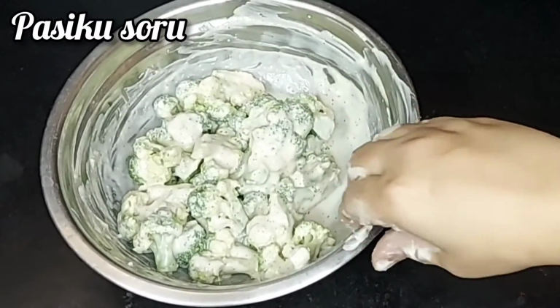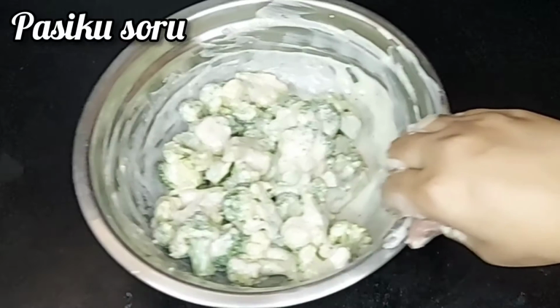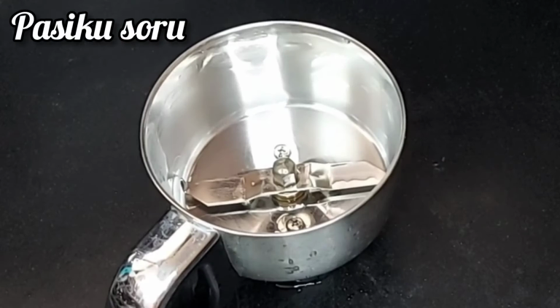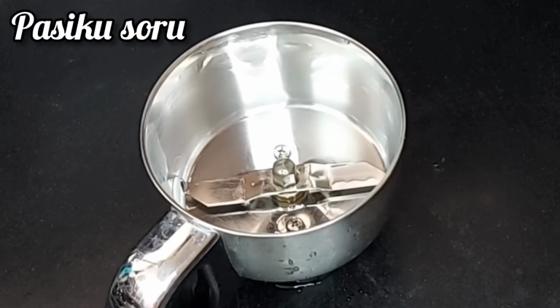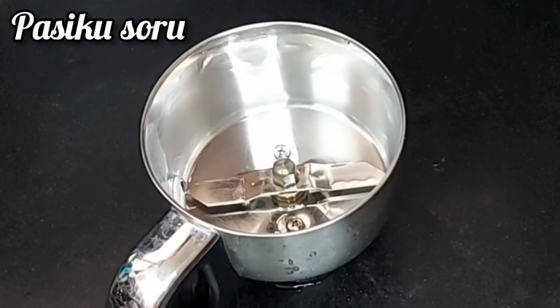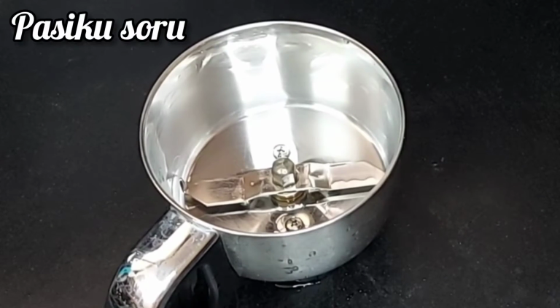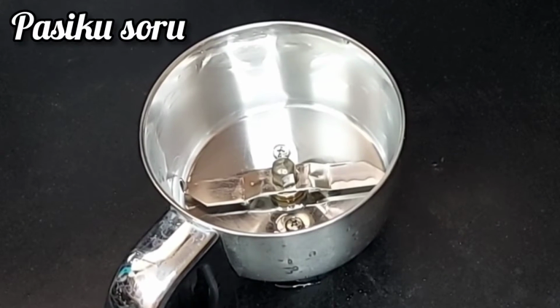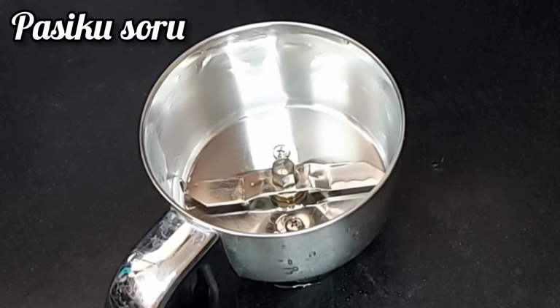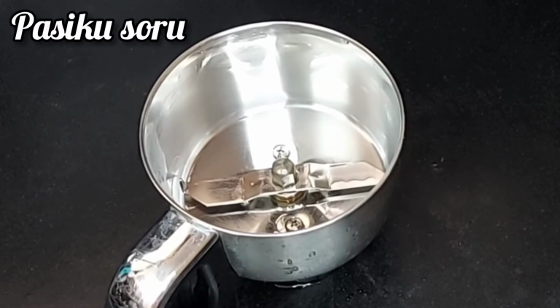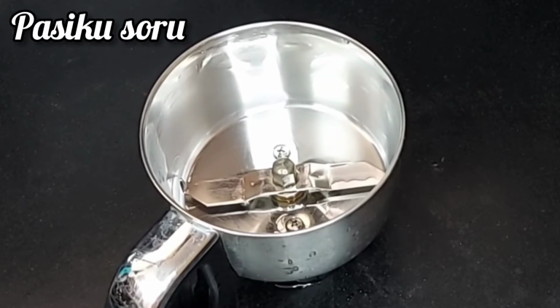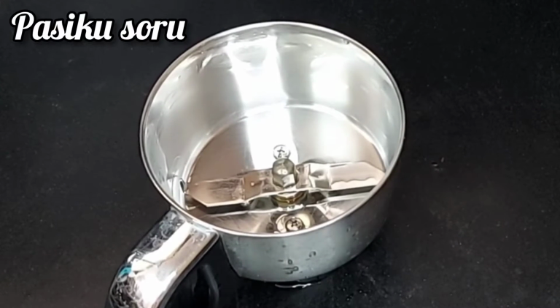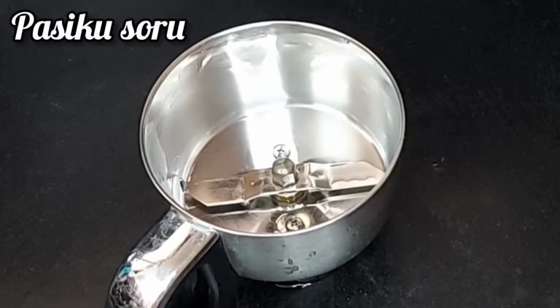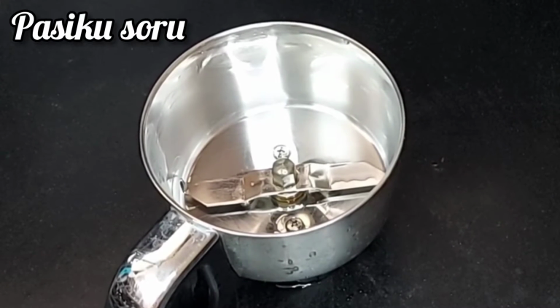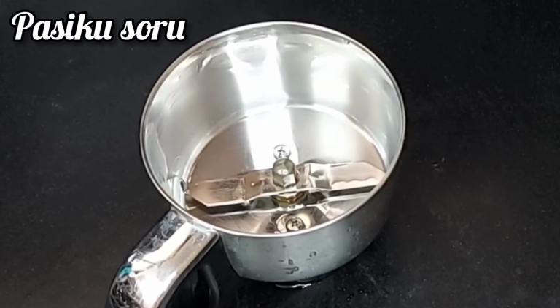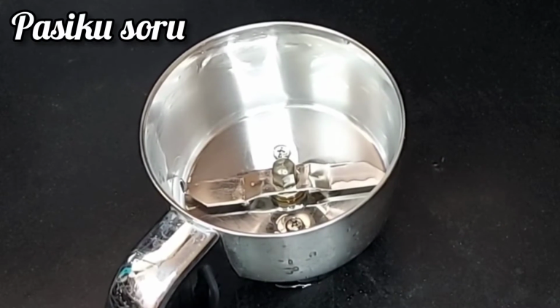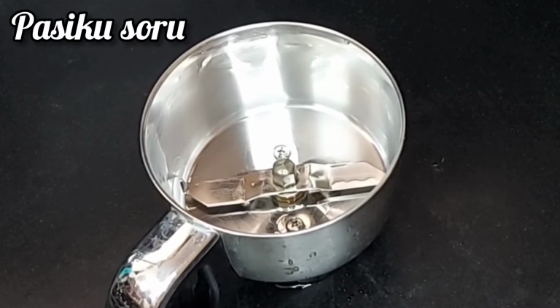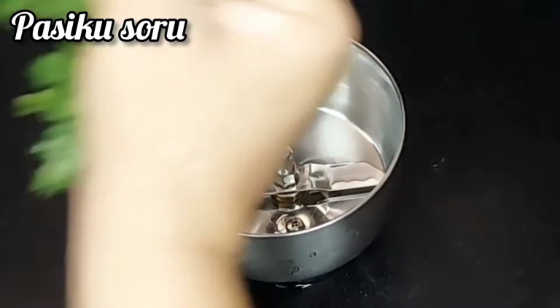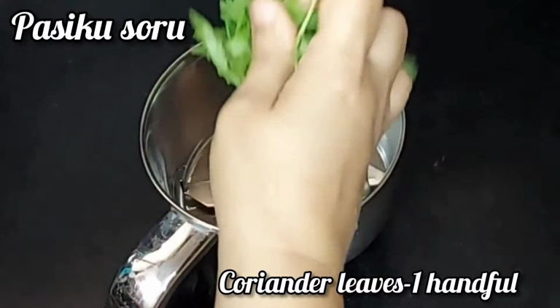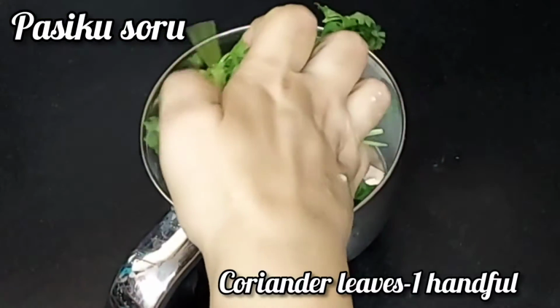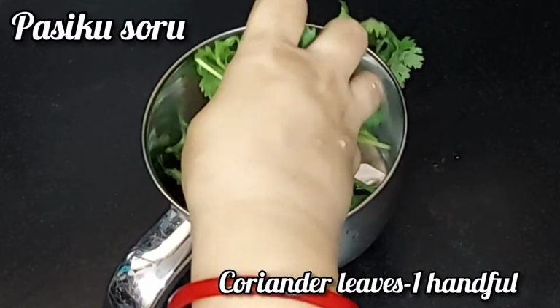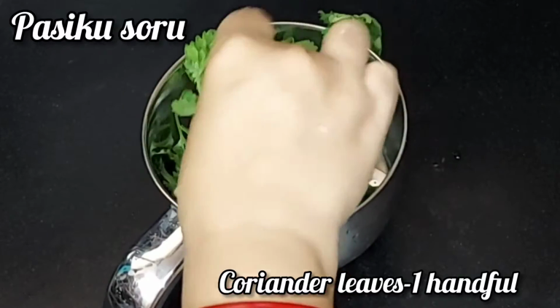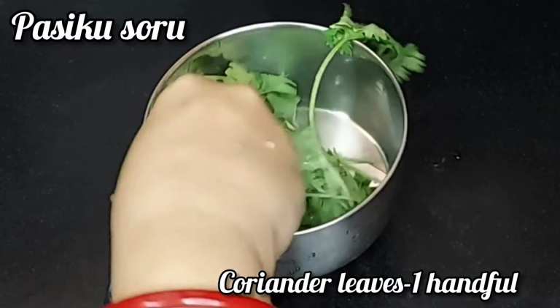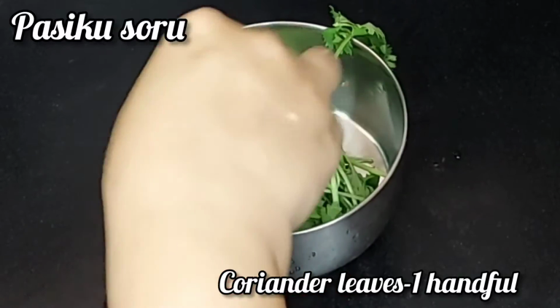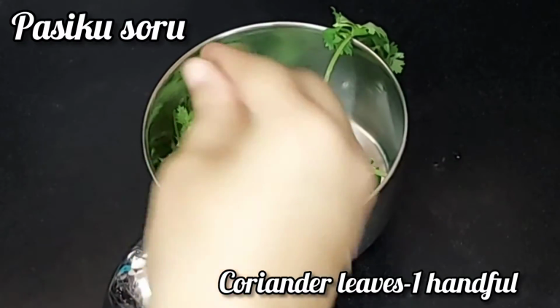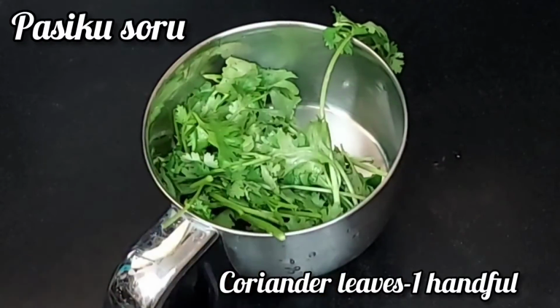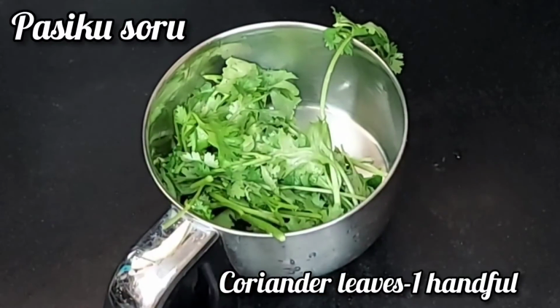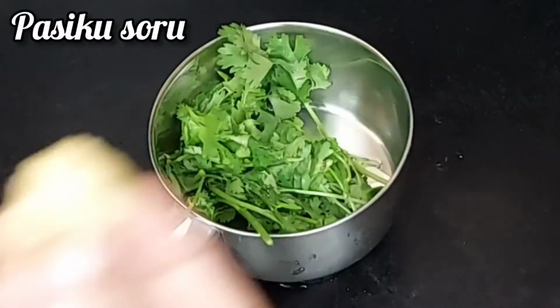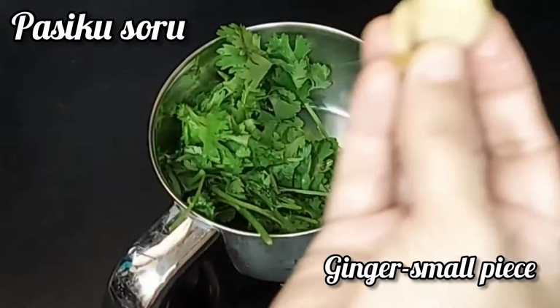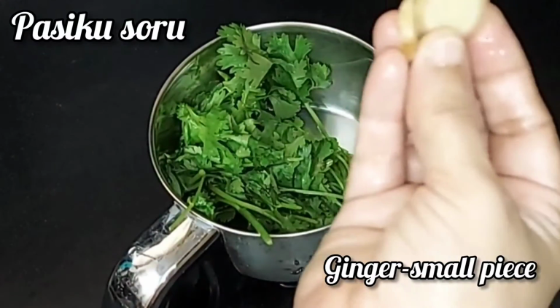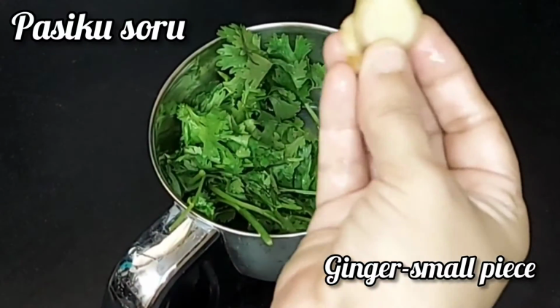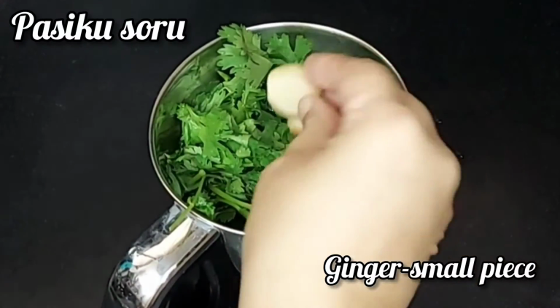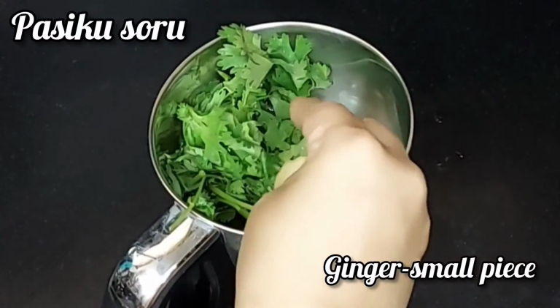Make the green chutney. Mix it in the jar. Put 1 cup of coriander in the jar.